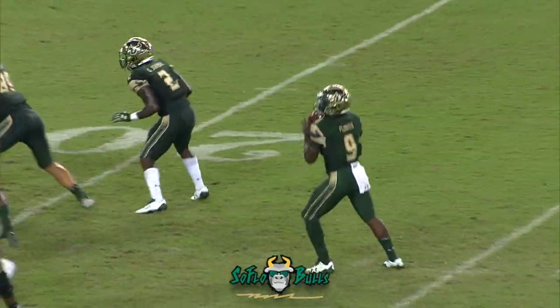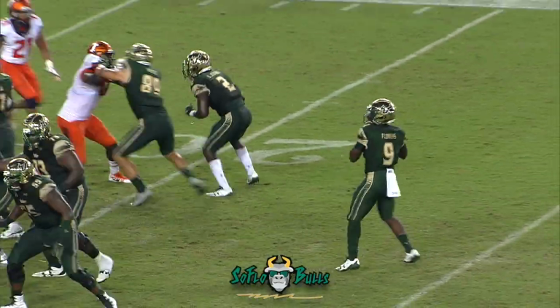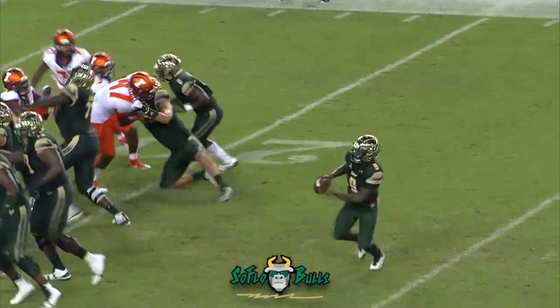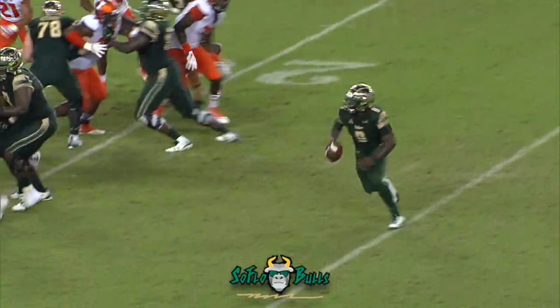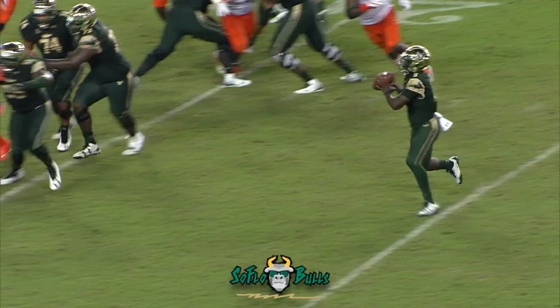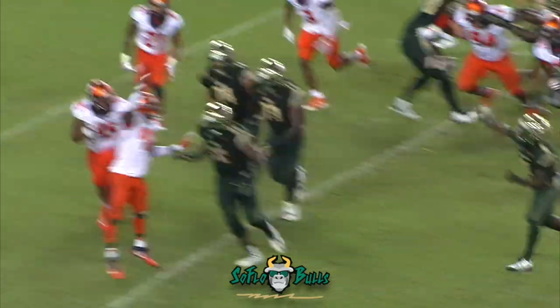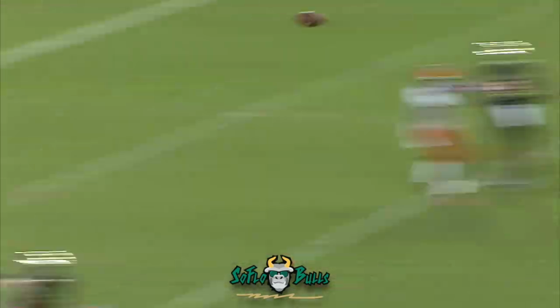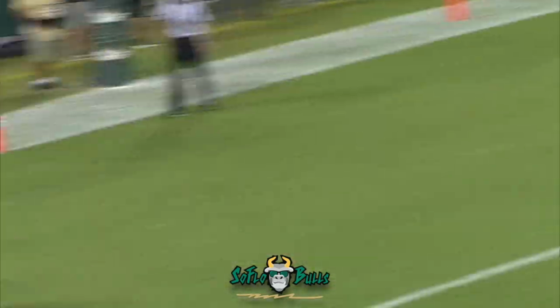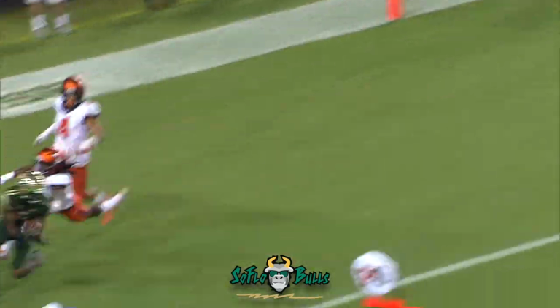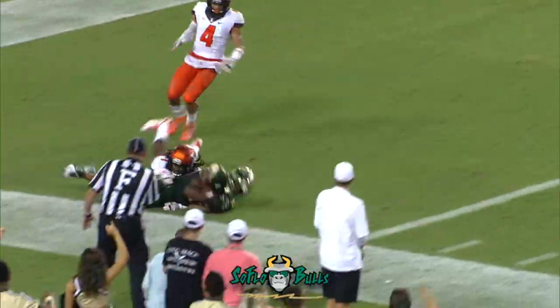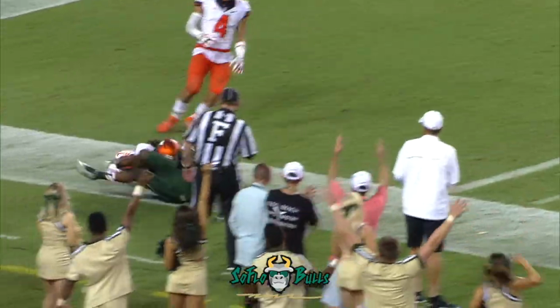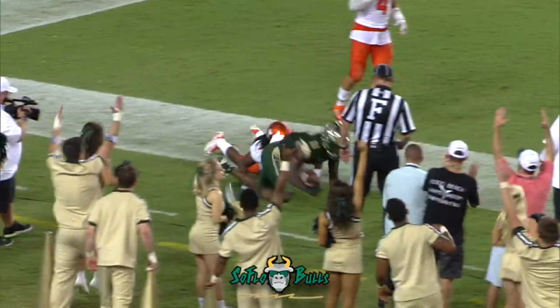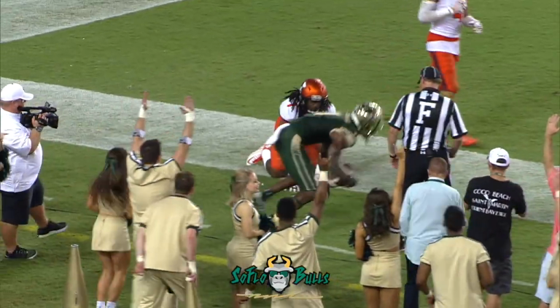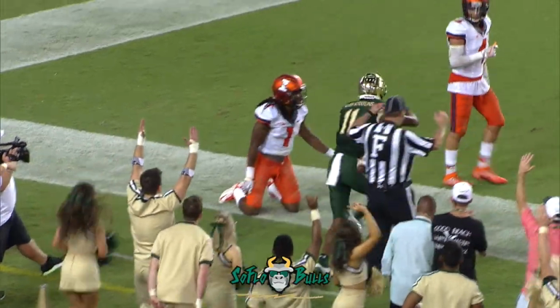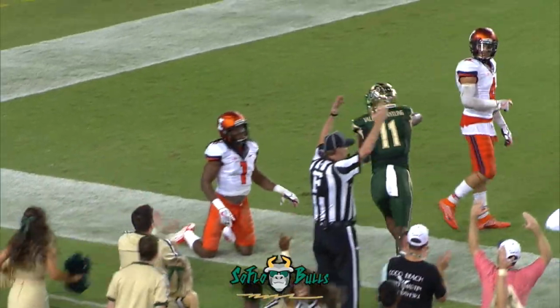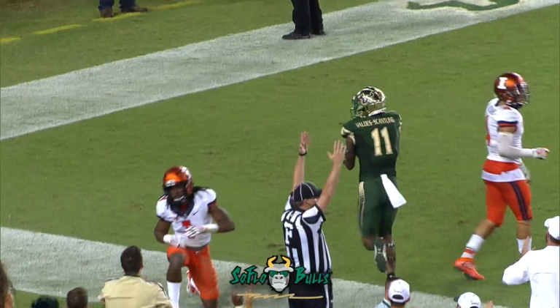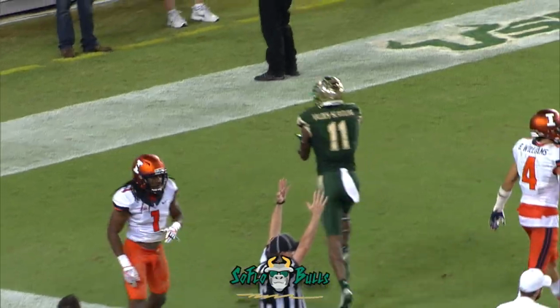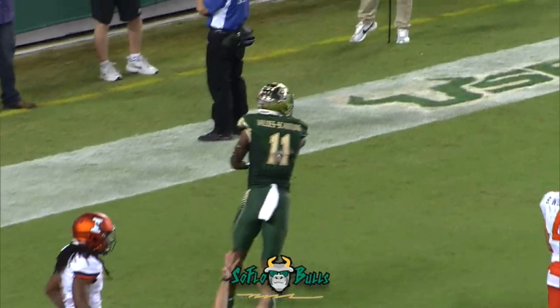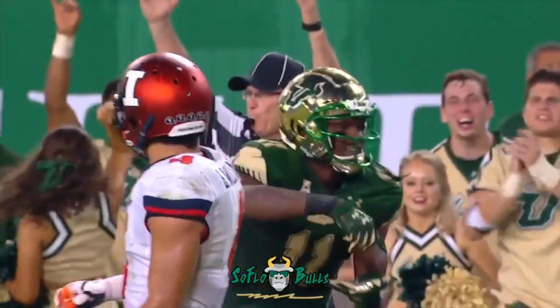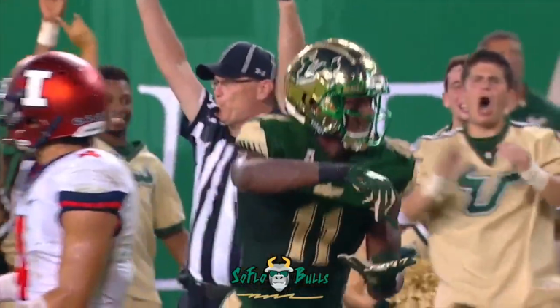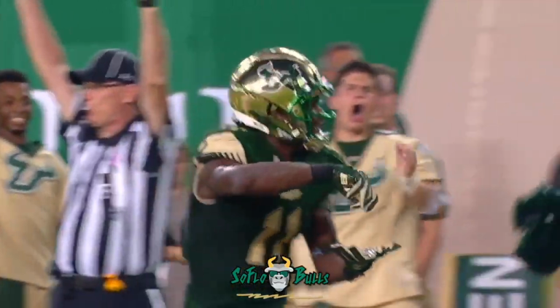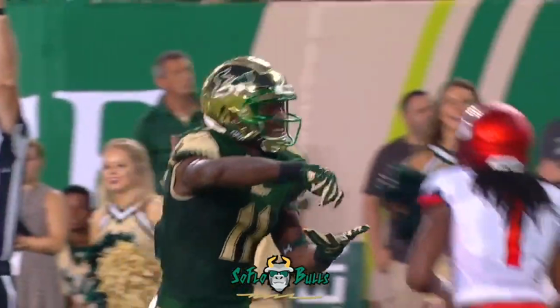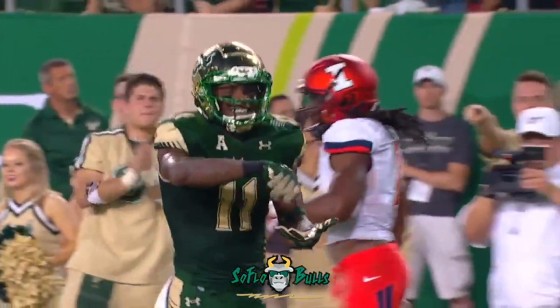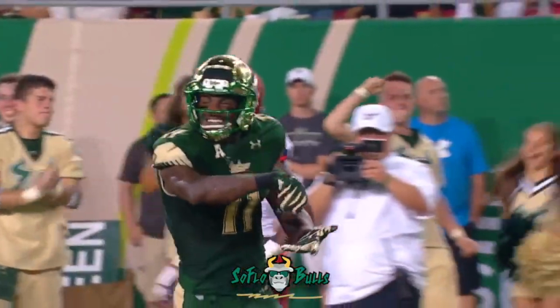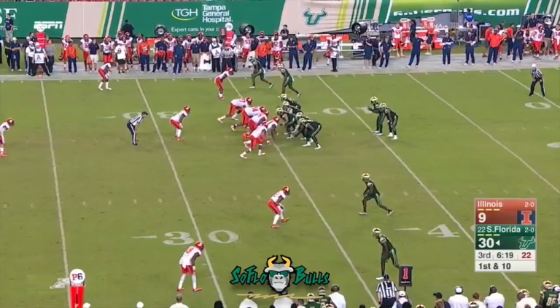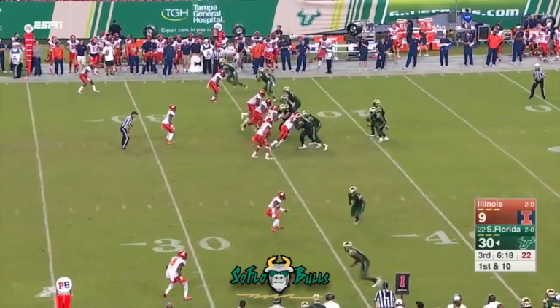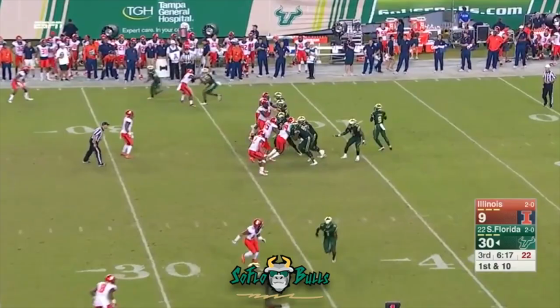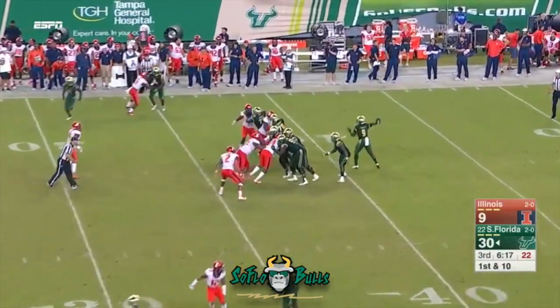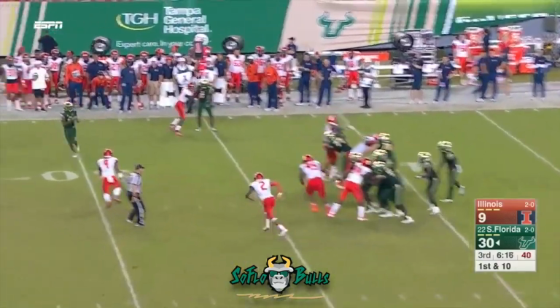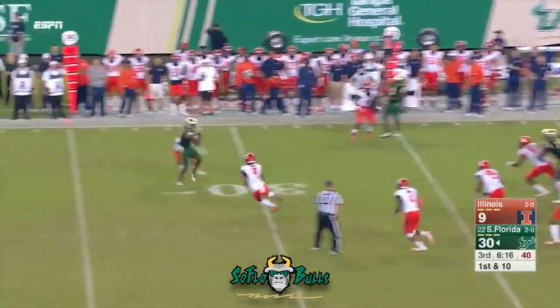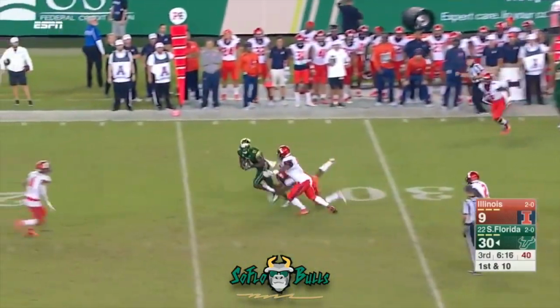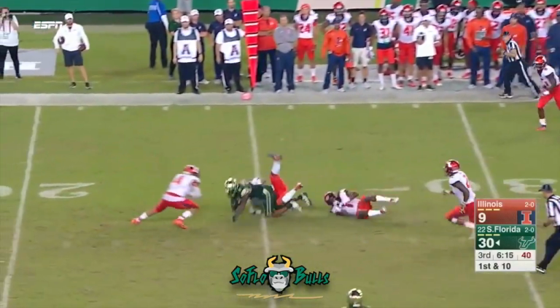Flowers straight drop, now rolling to the left — flows on the run to the end zone, and it is caught! Touchdown. Marquez Valdez Scantling. 283 yards on the ground. Flowers with a big game.